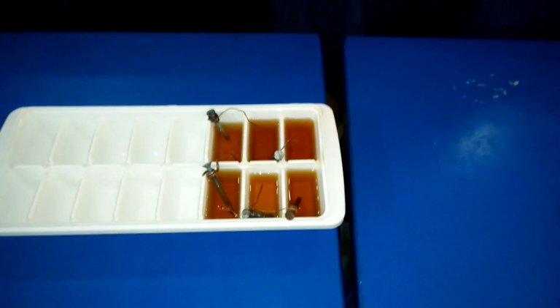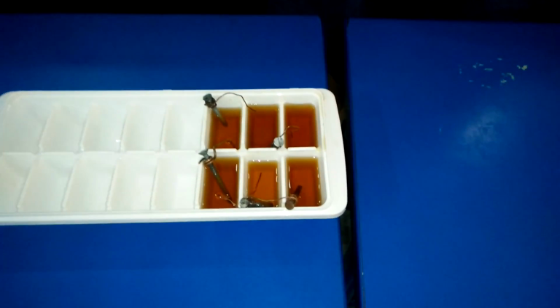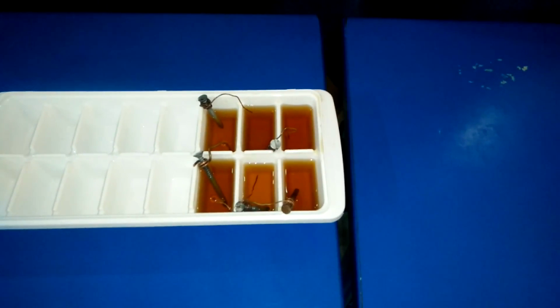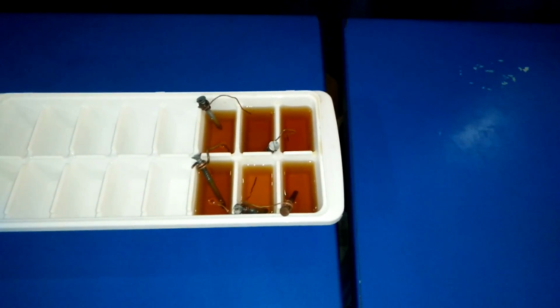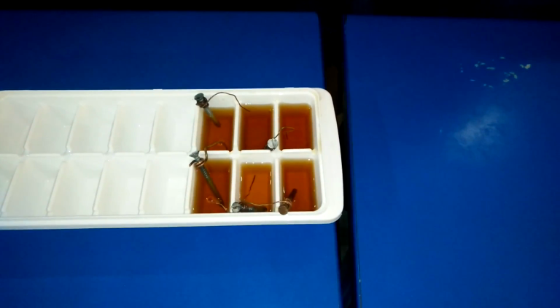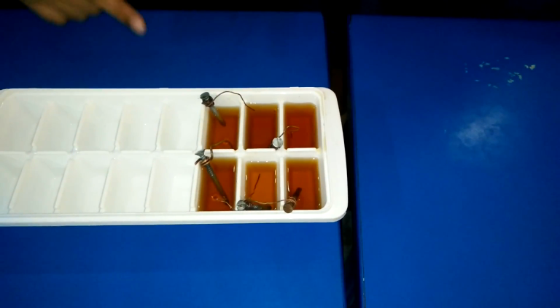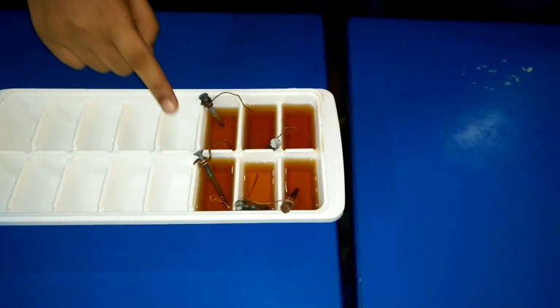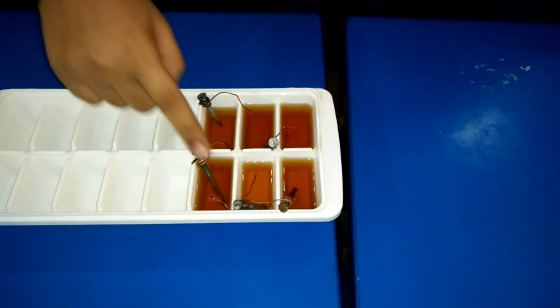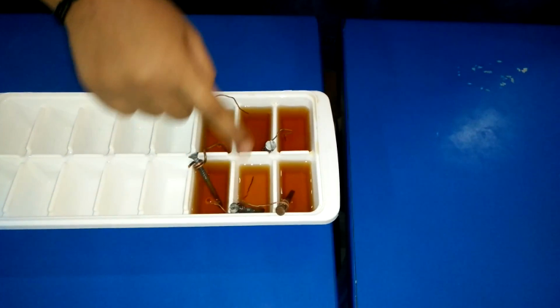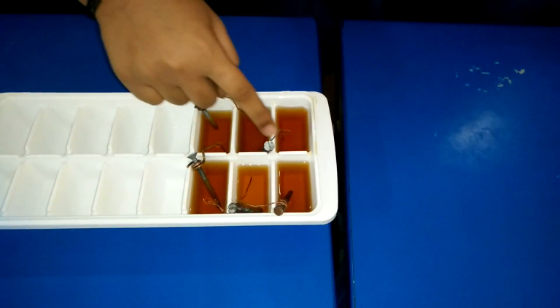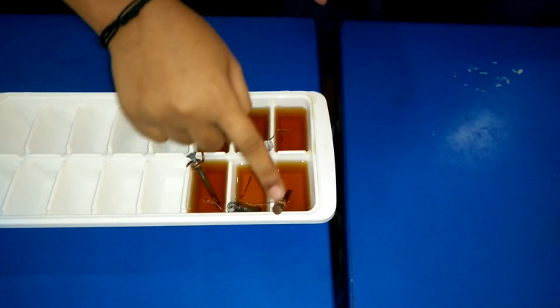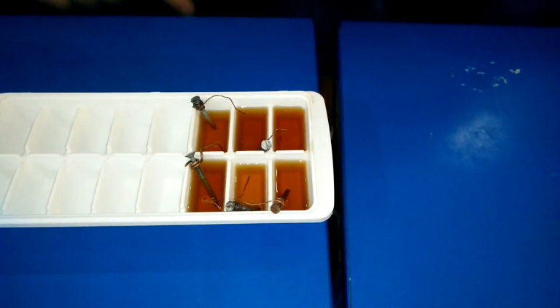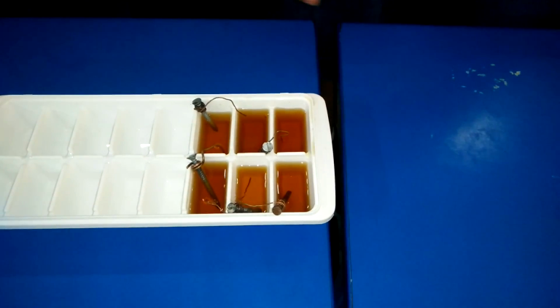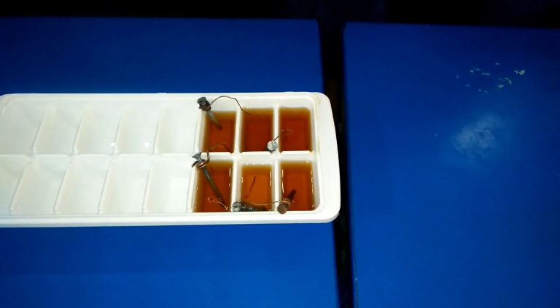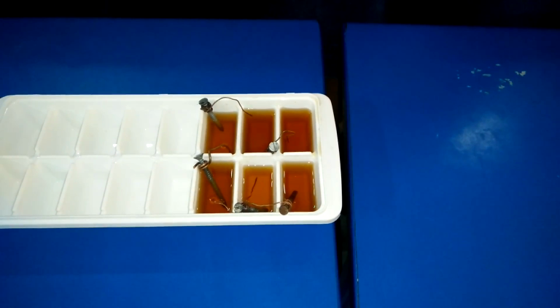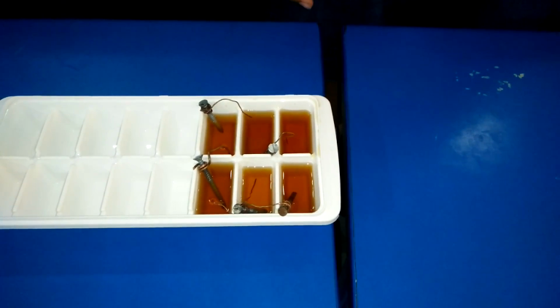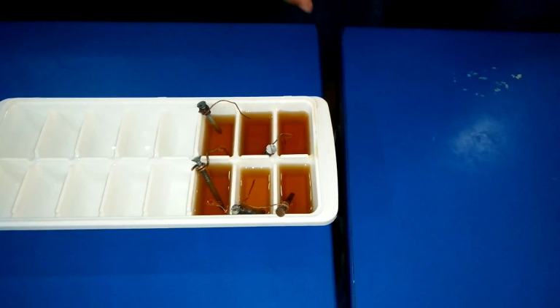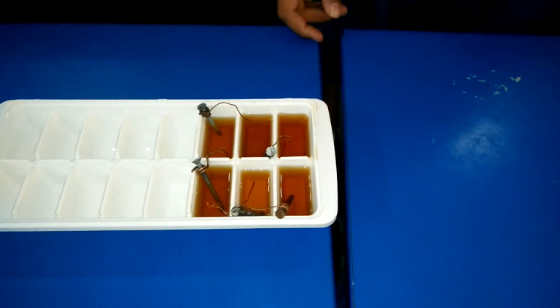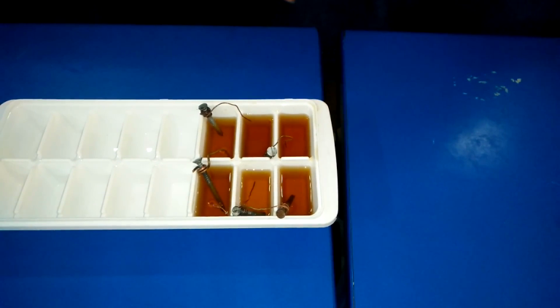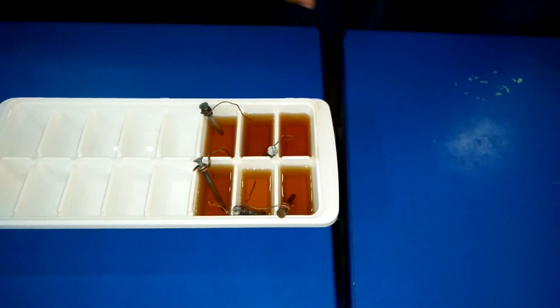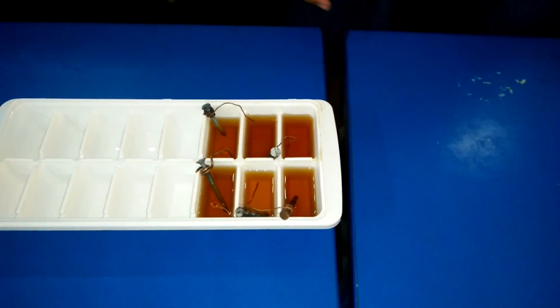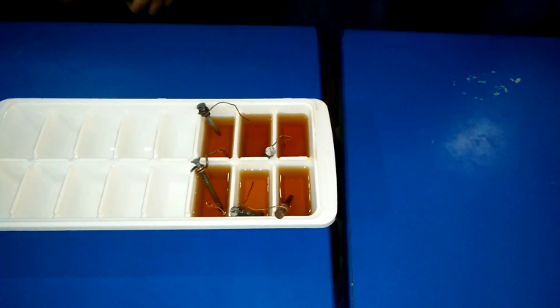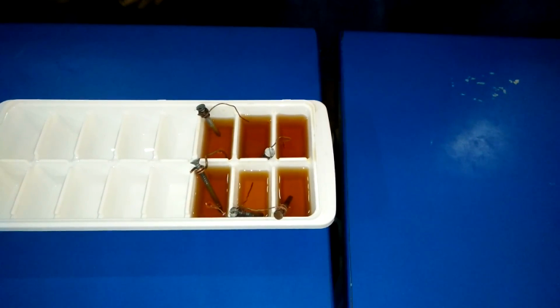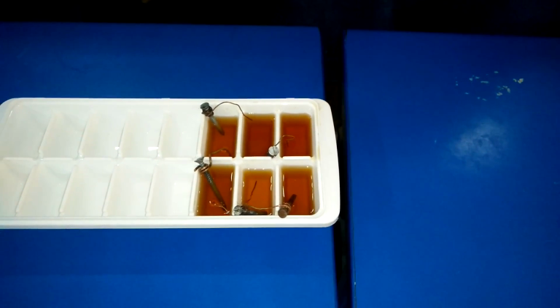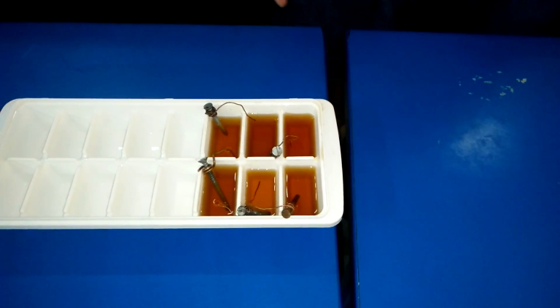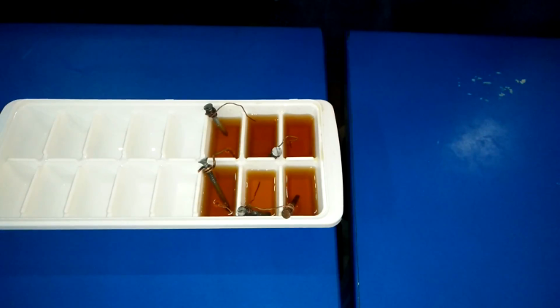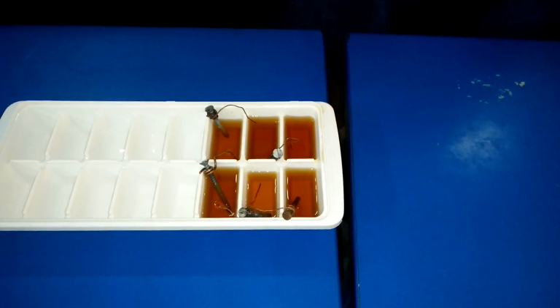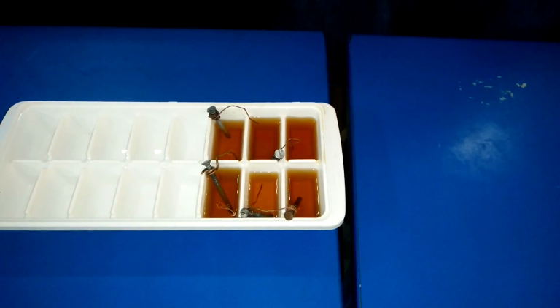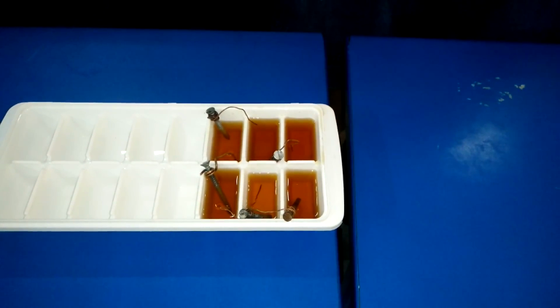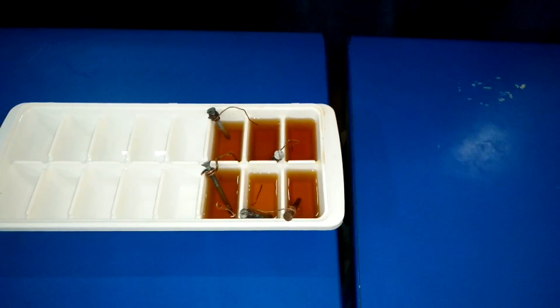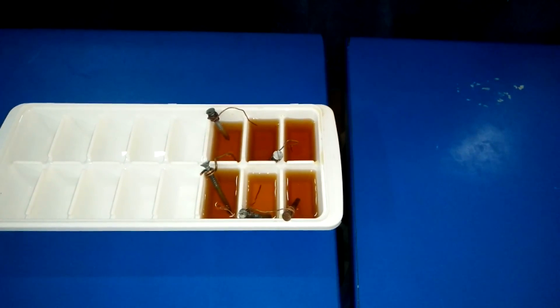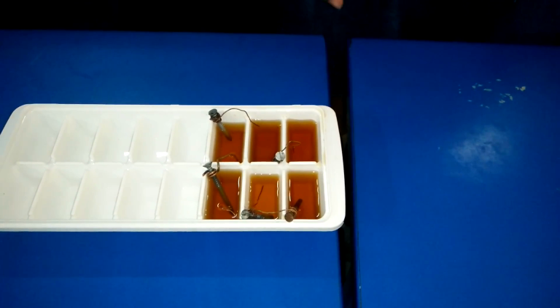Repeat this step with the remaining four nails and four pieces of copper wire. First, fill the wells of an ice tray with distilled white or red vinegar.